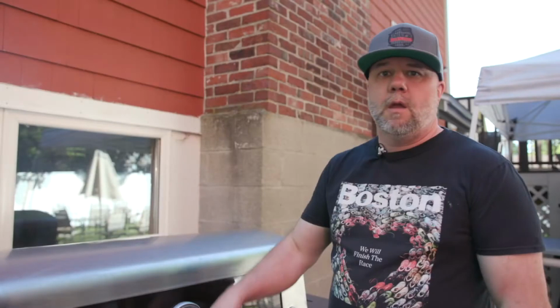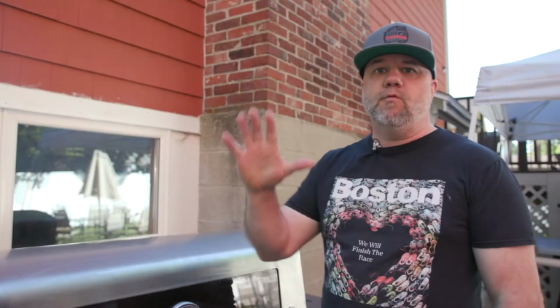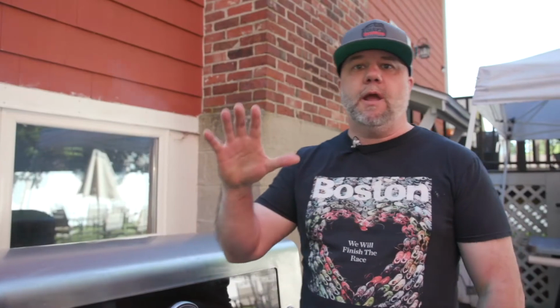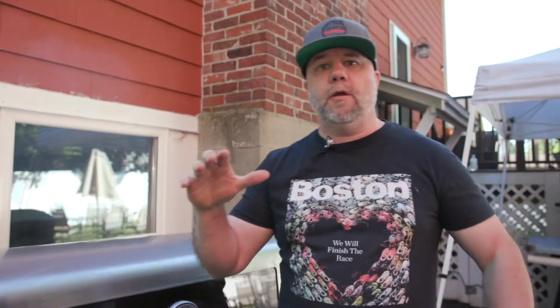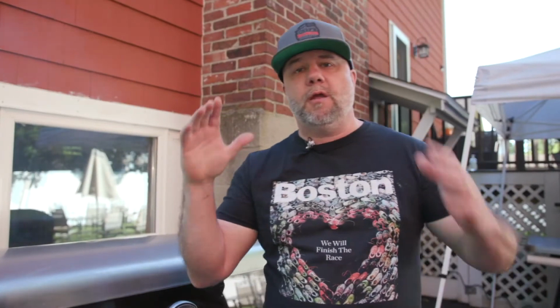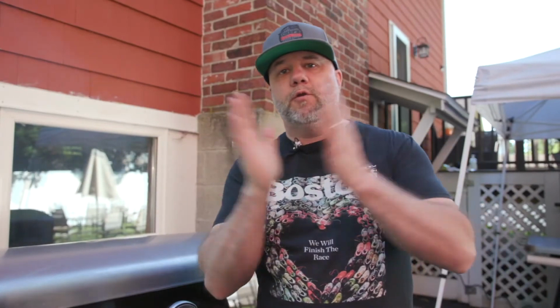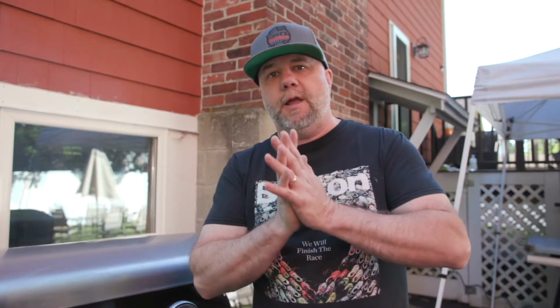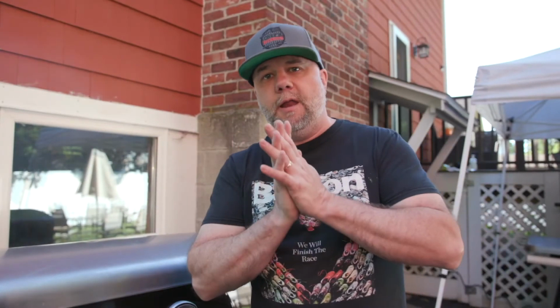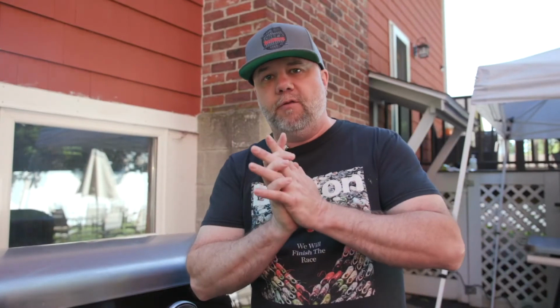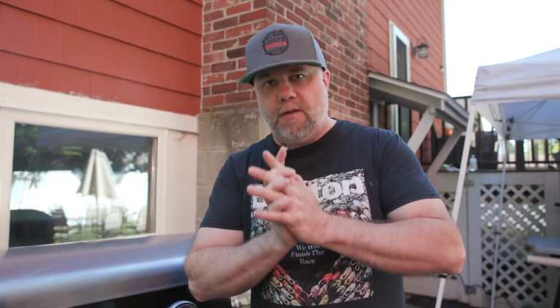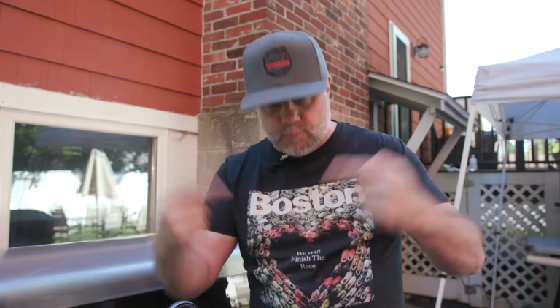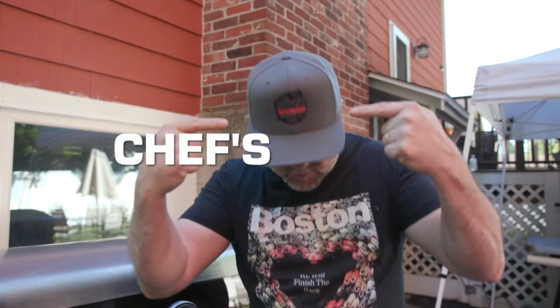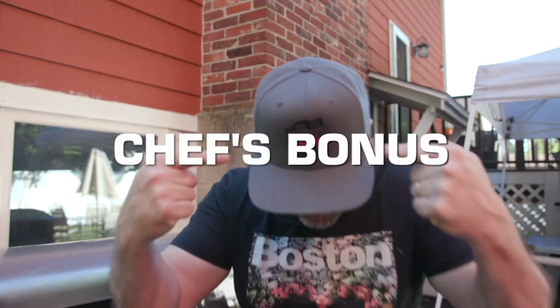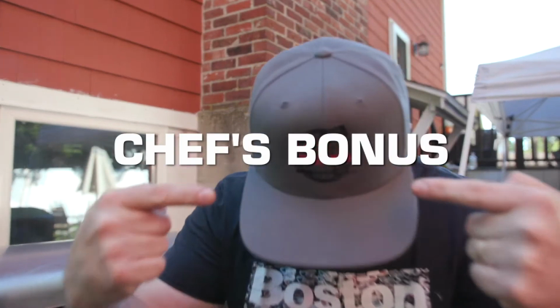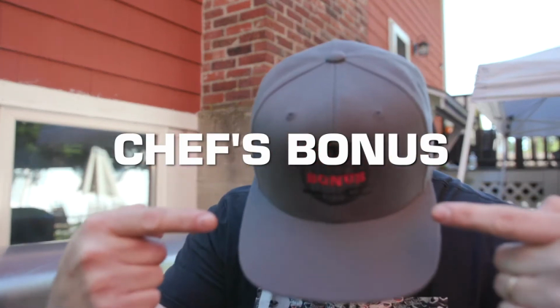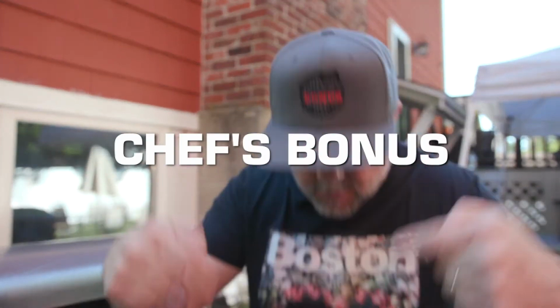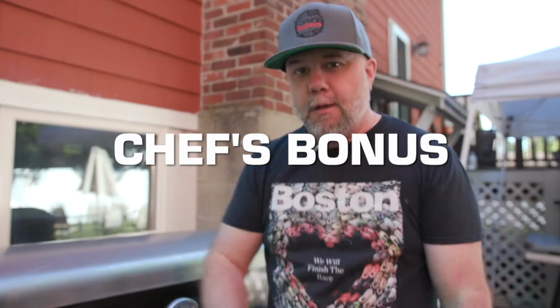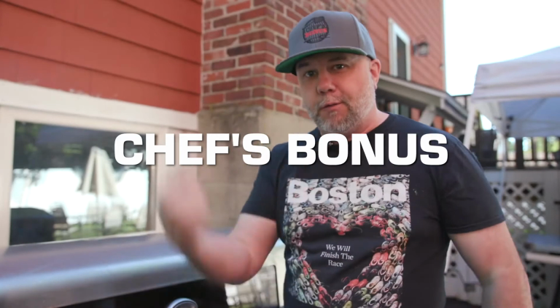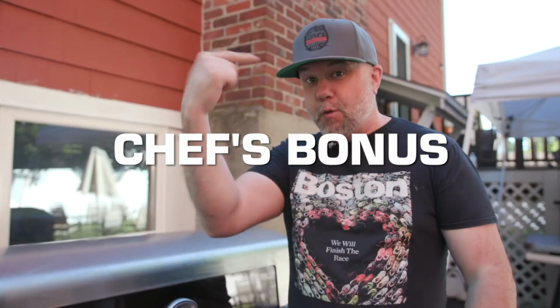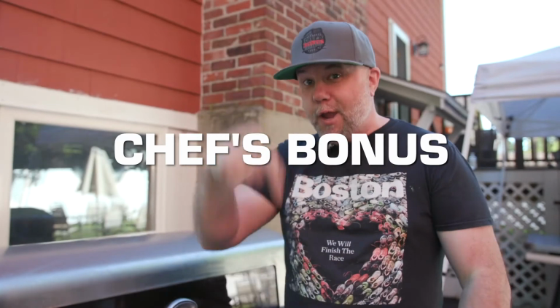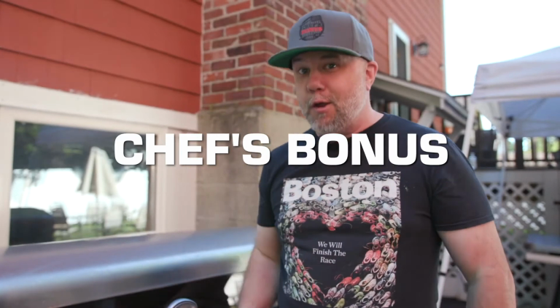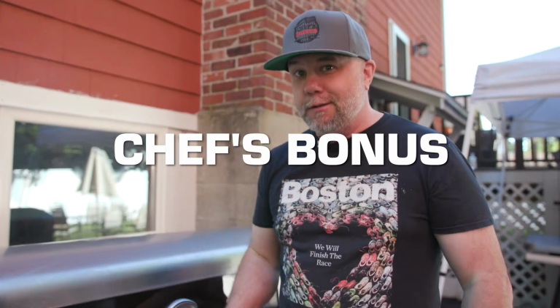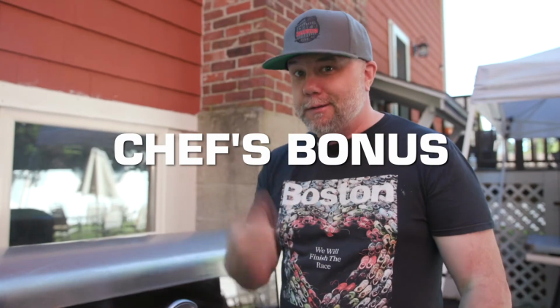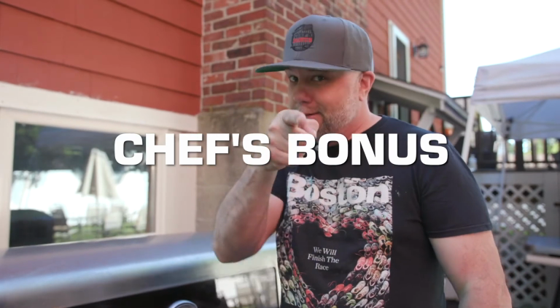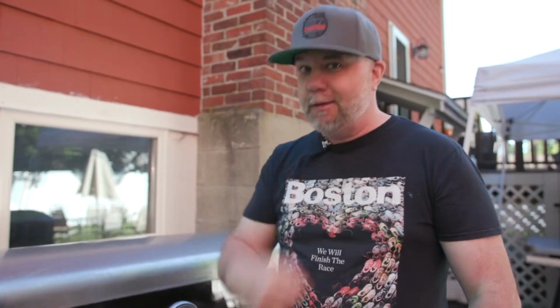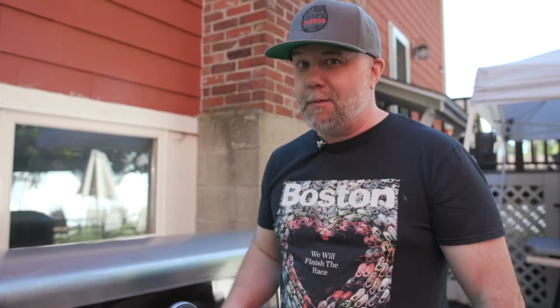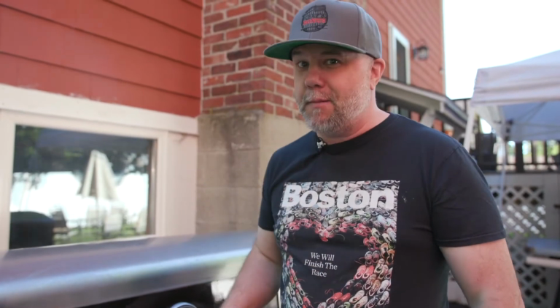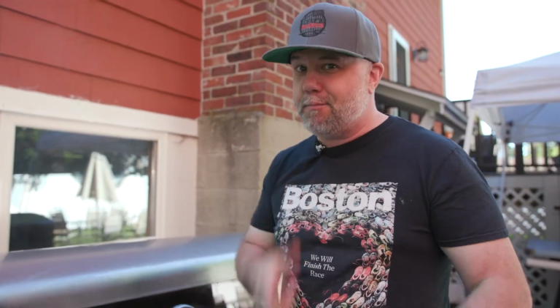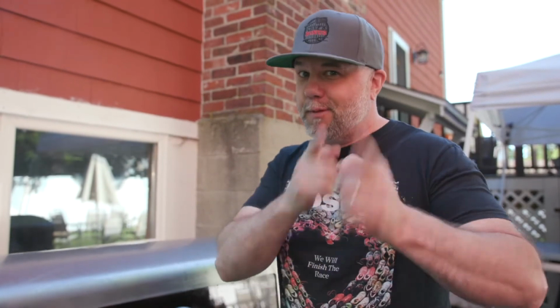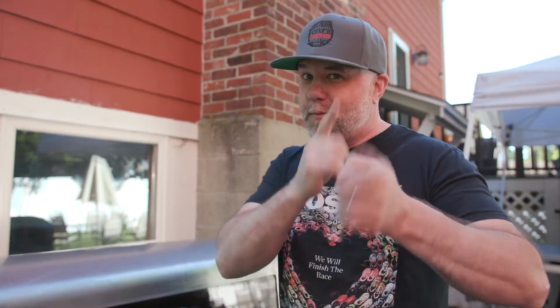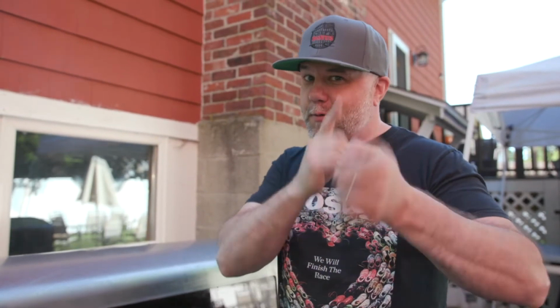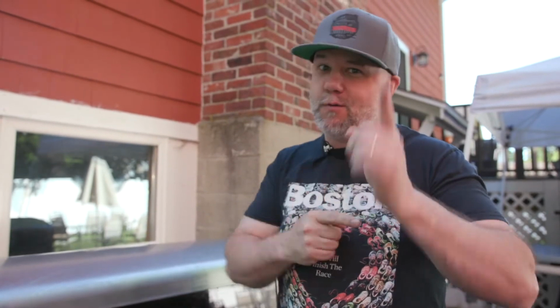Hey everybody out there, thank you for tuning in. It is Dave from Chef's Bonus. Got the new gear — it's going to be coming up. I think we're going to do a giveaway.